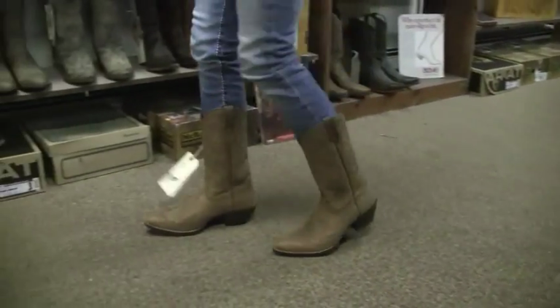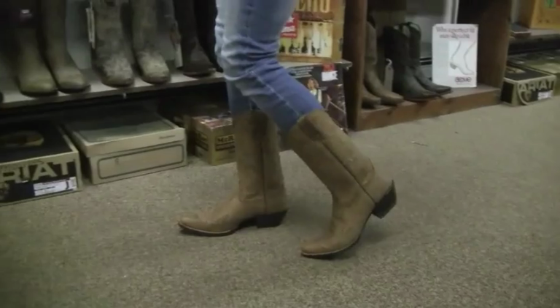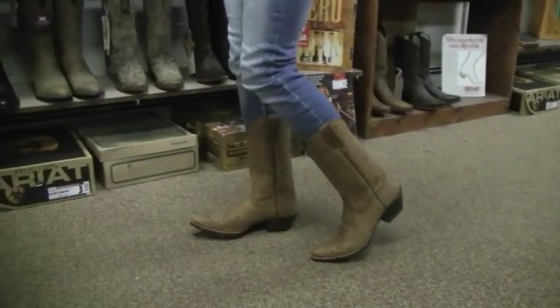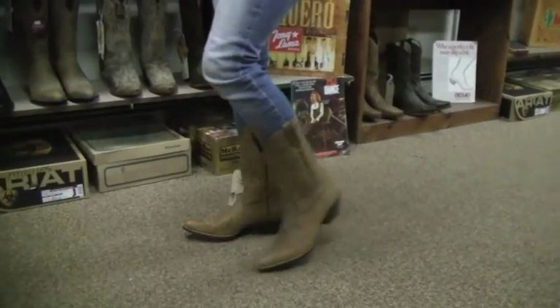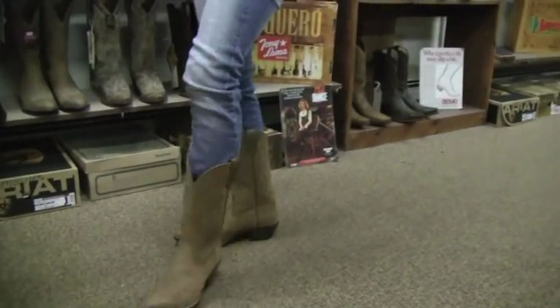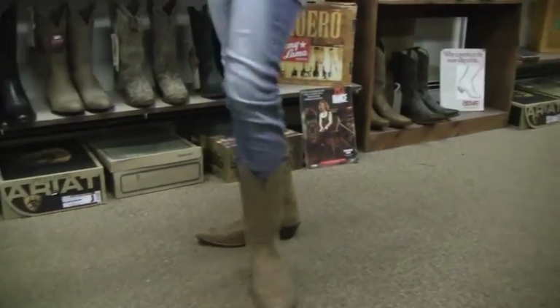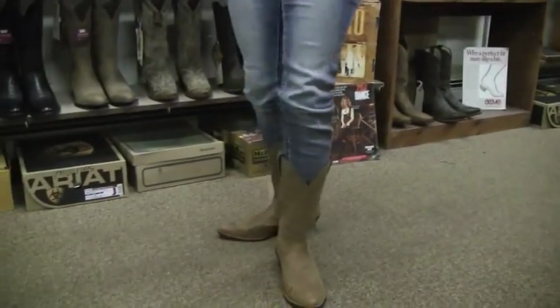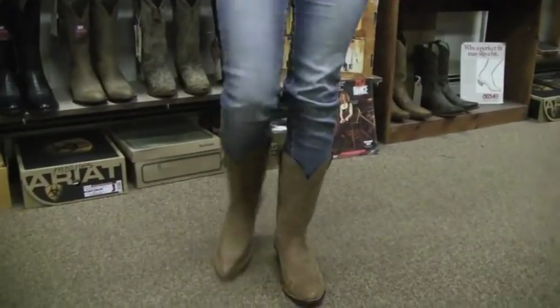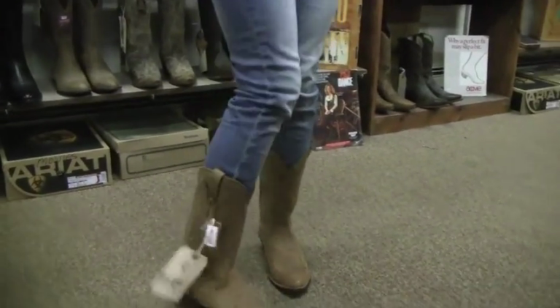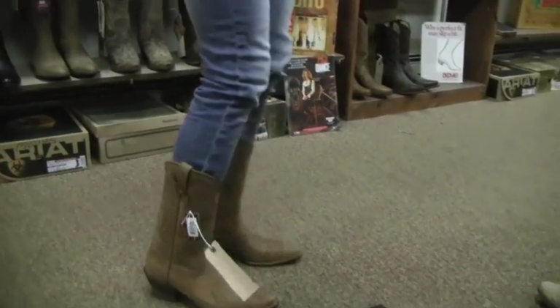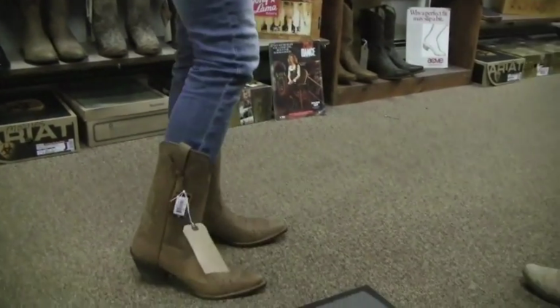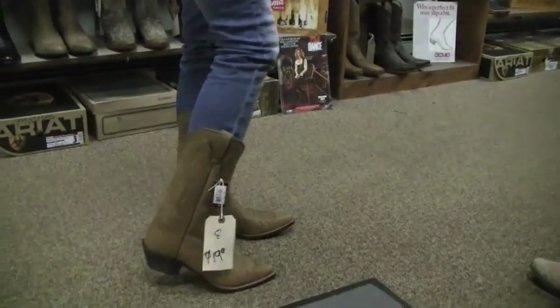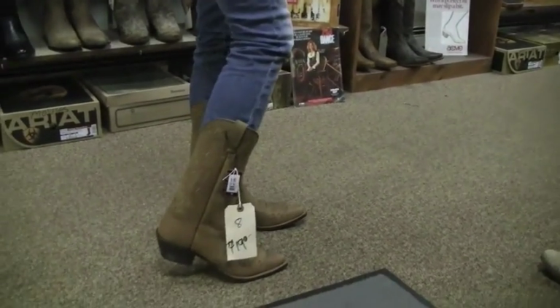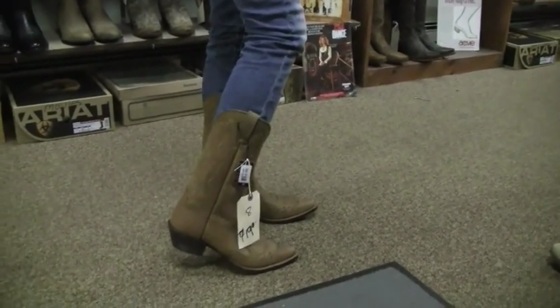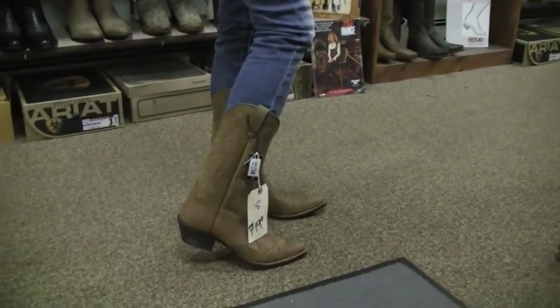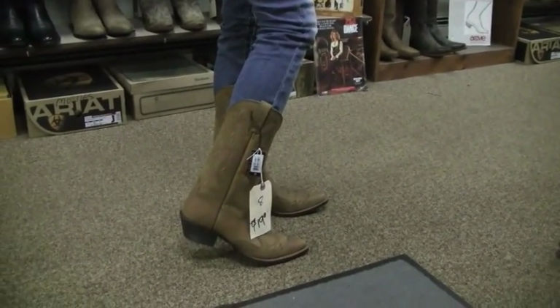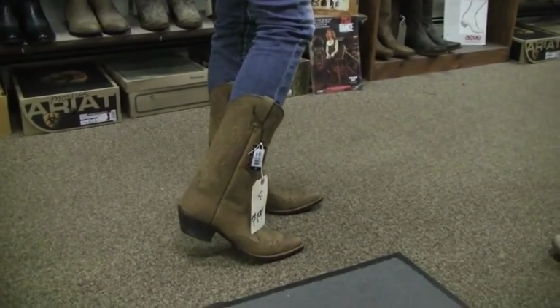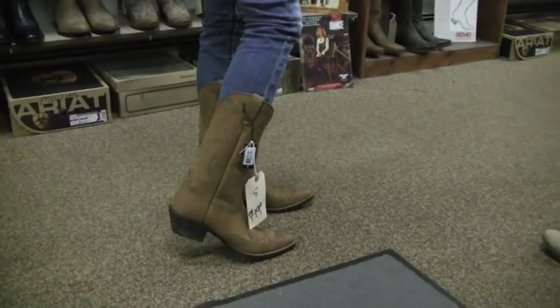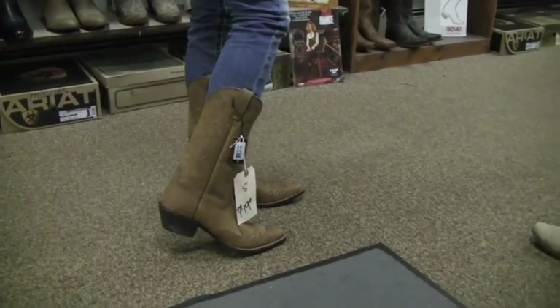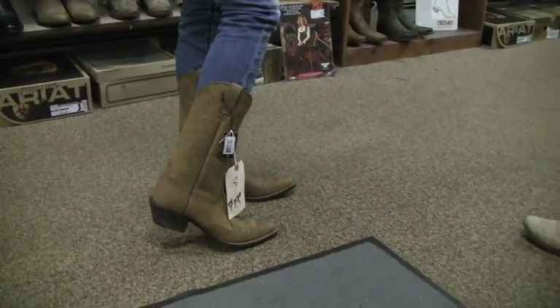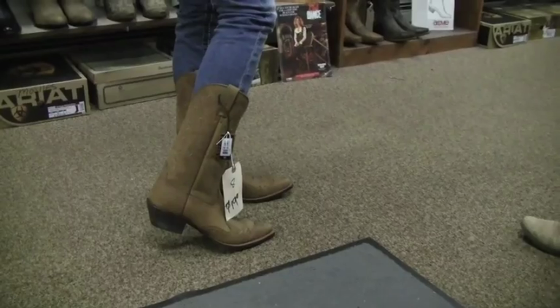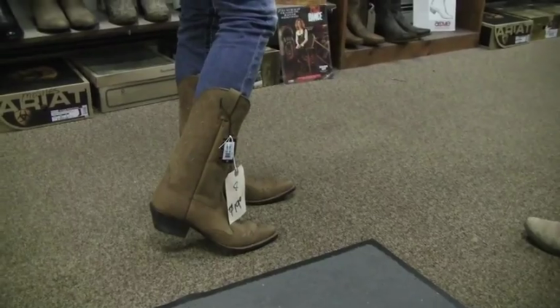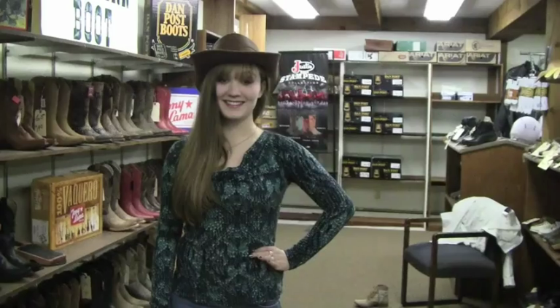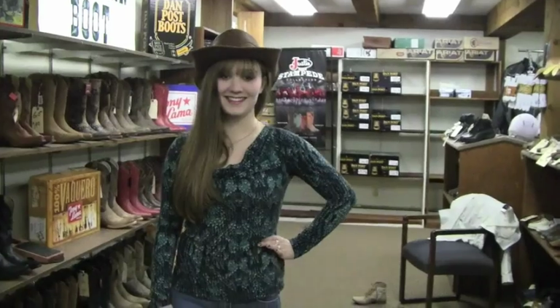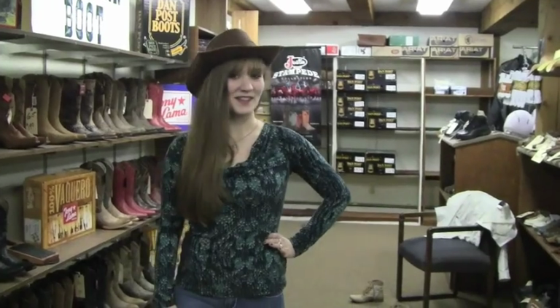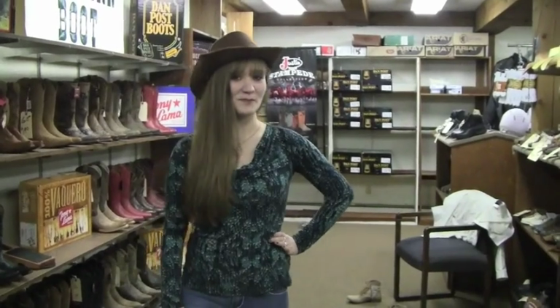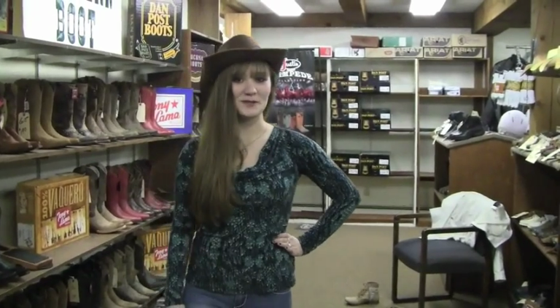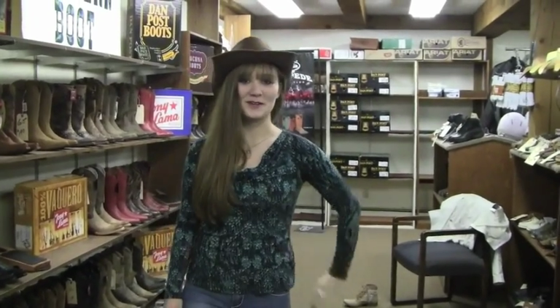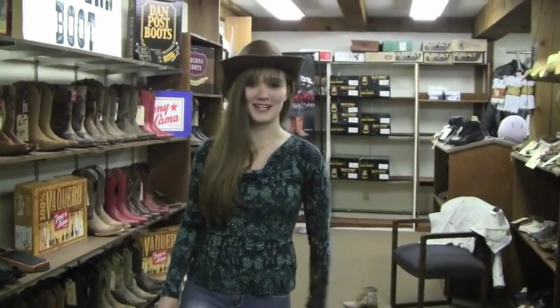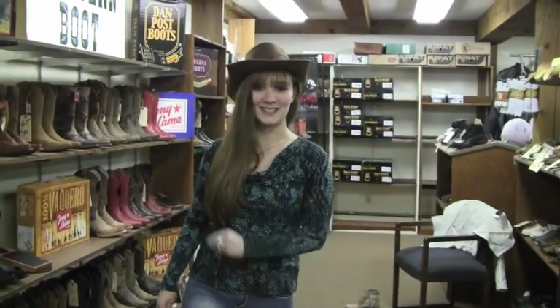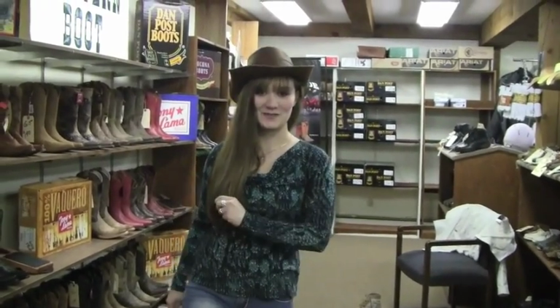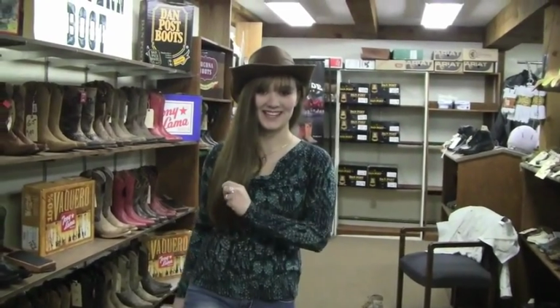Really cute, but really comfortable too. These boots are cuter than a cactus with a mustache.